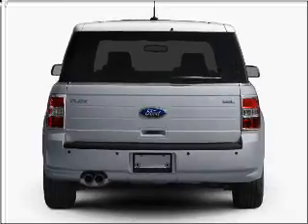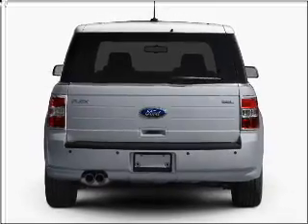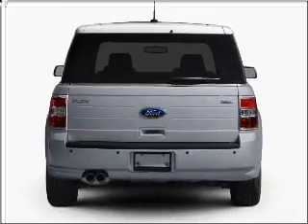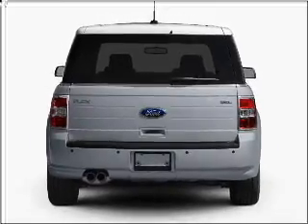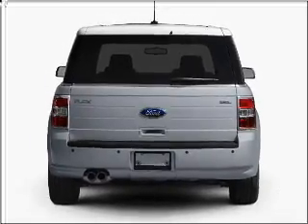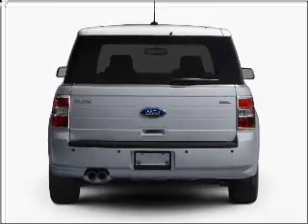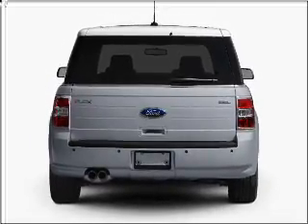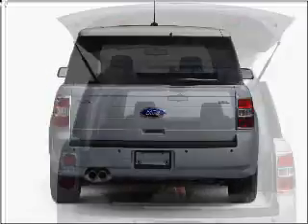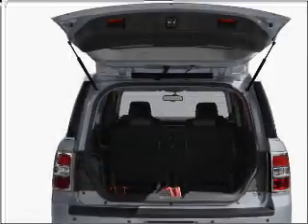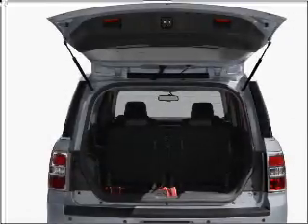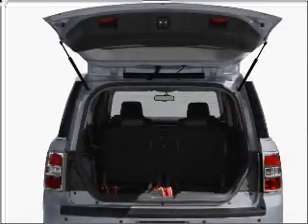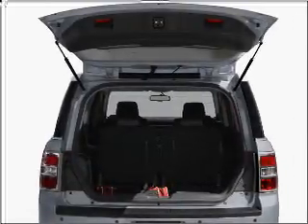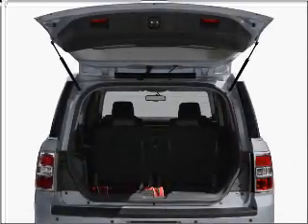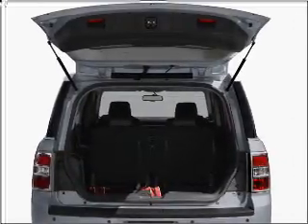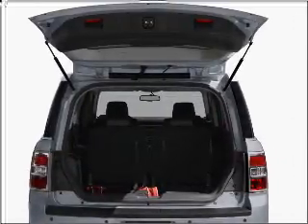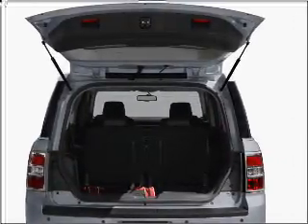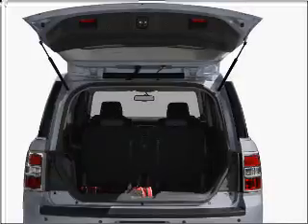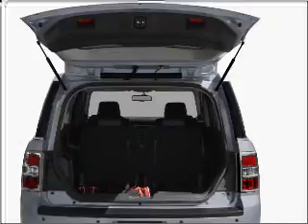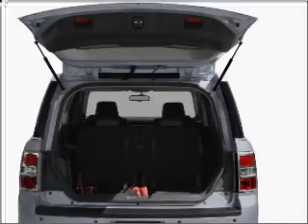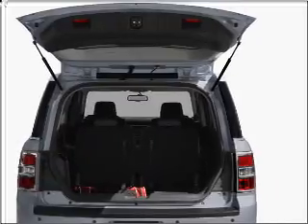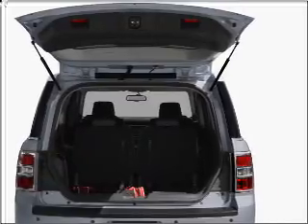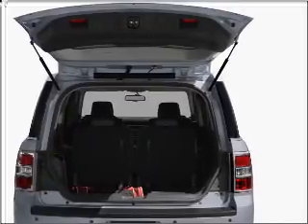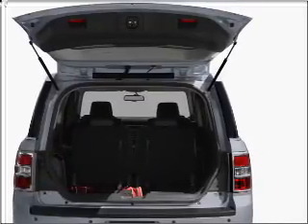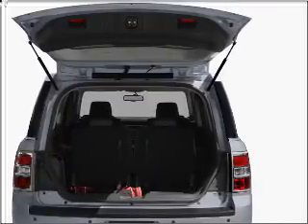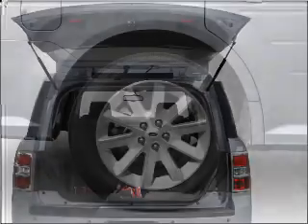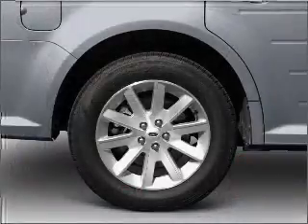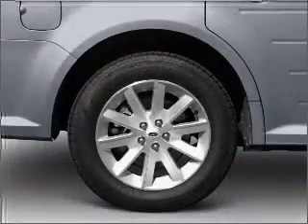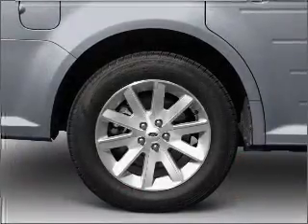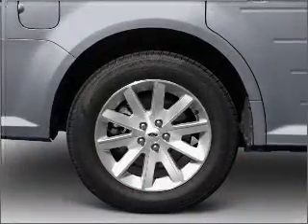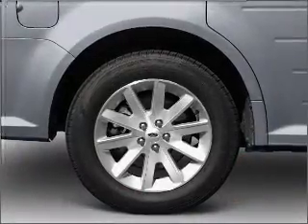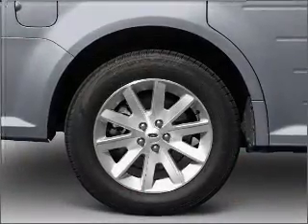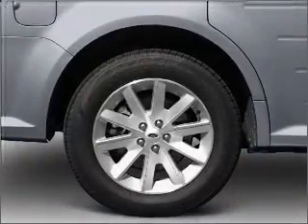Reach your destination effortlessly with GPS navigation. Stand out from the crowd with premium wheels. The anti-lock braking system will keep you safe on the road.